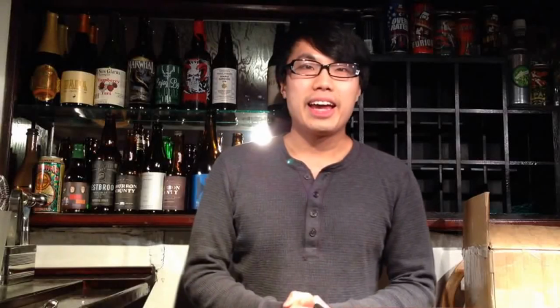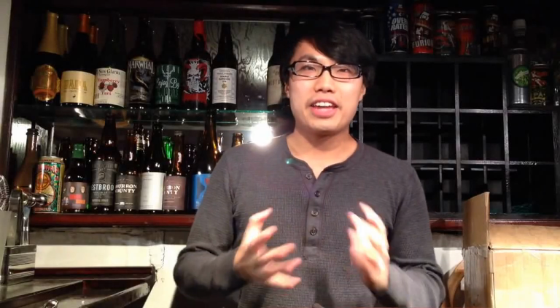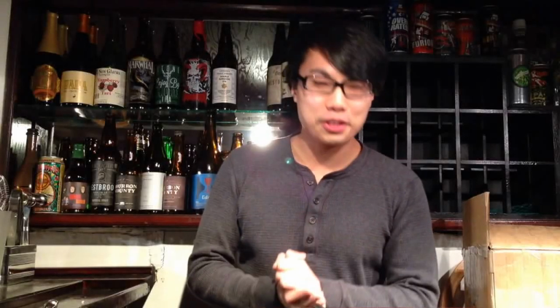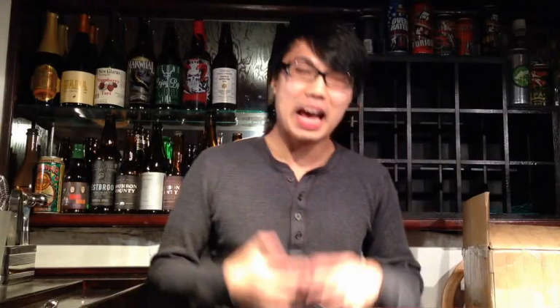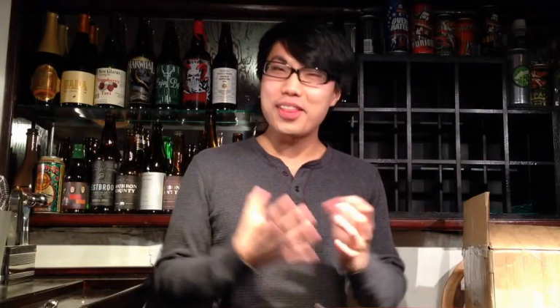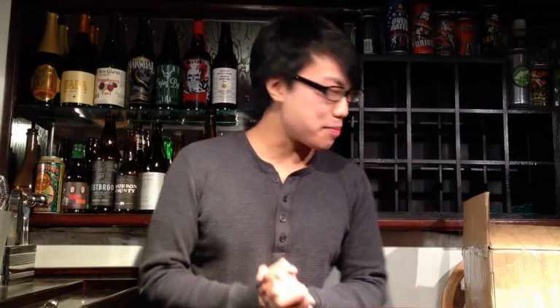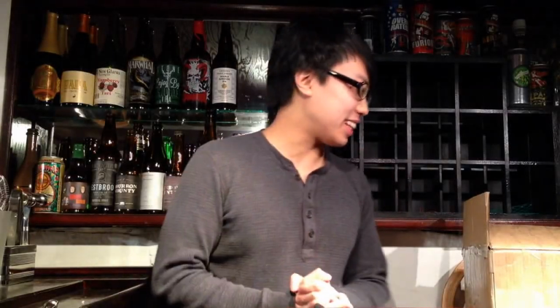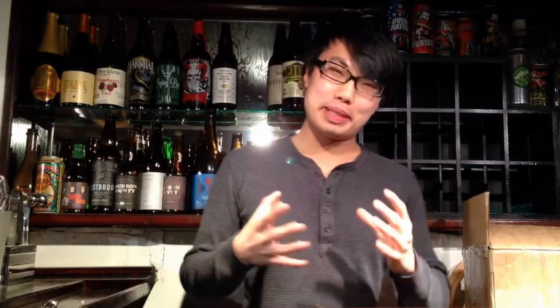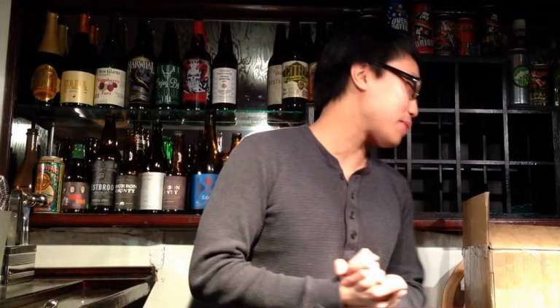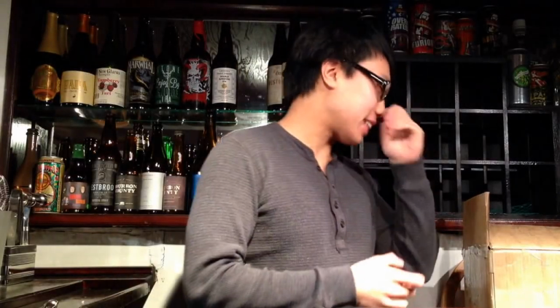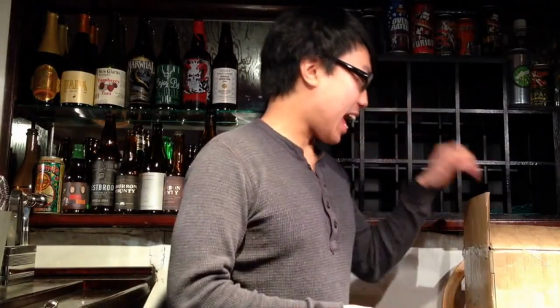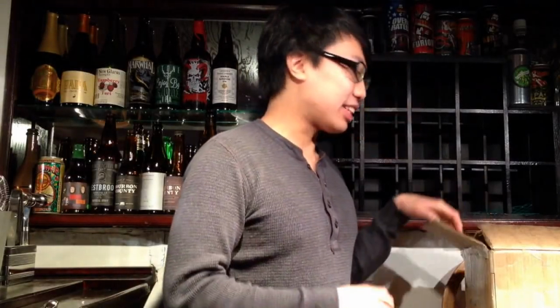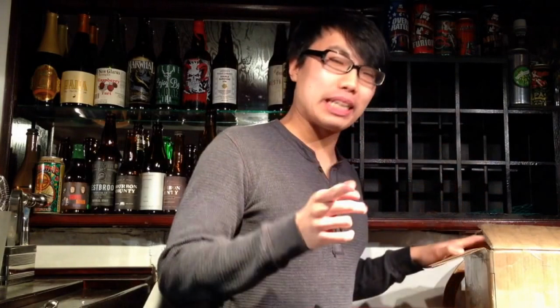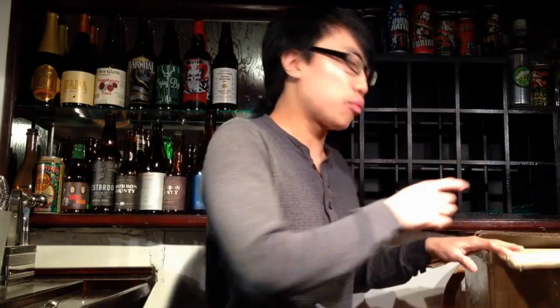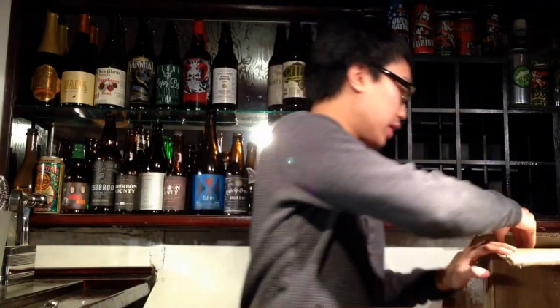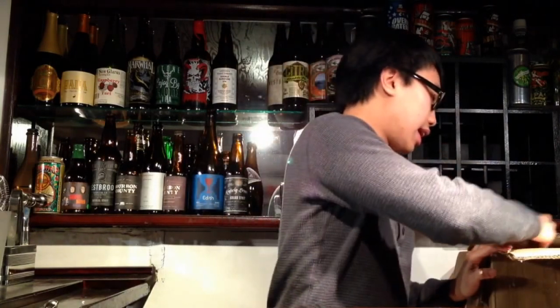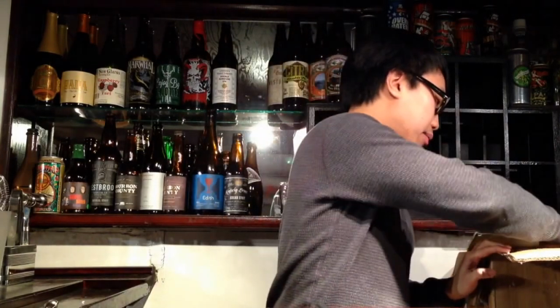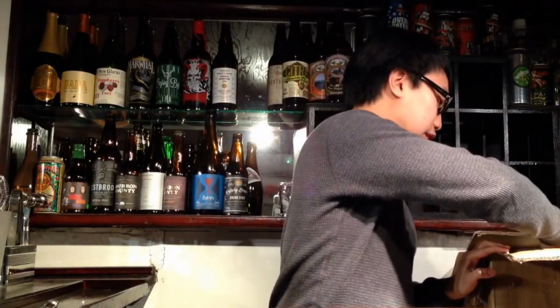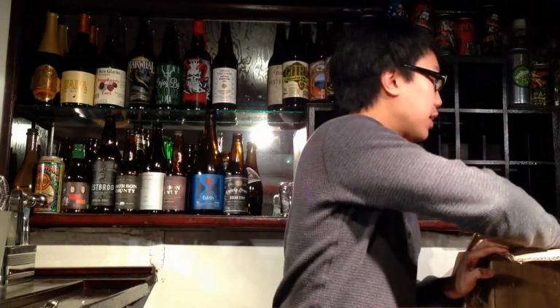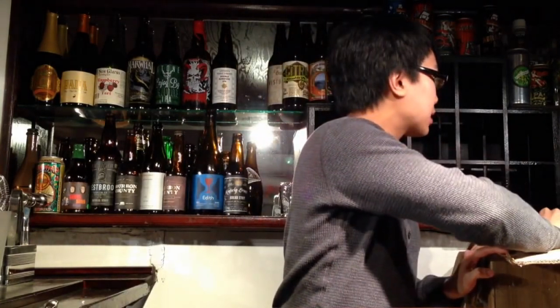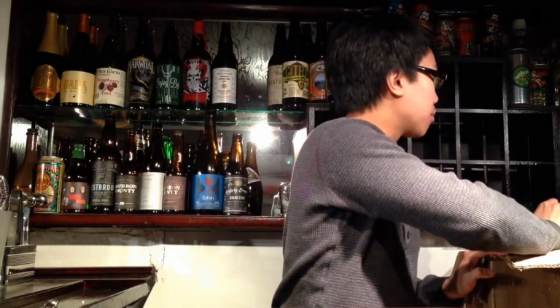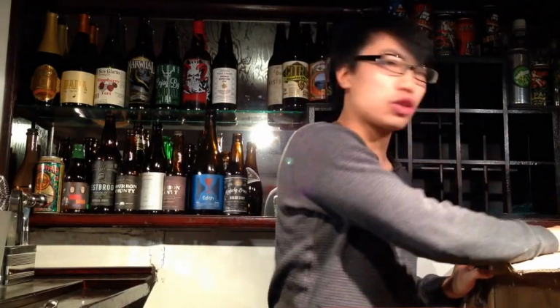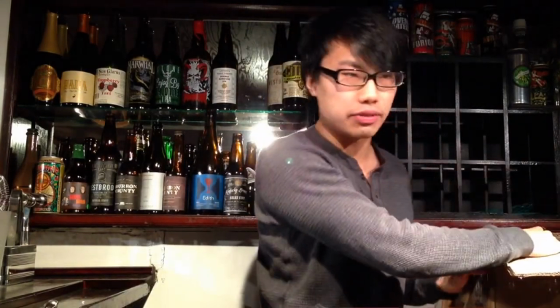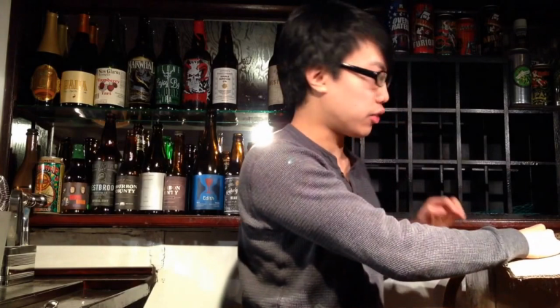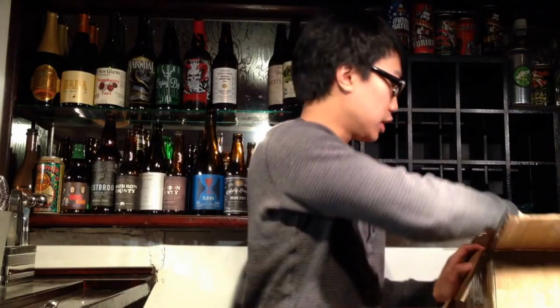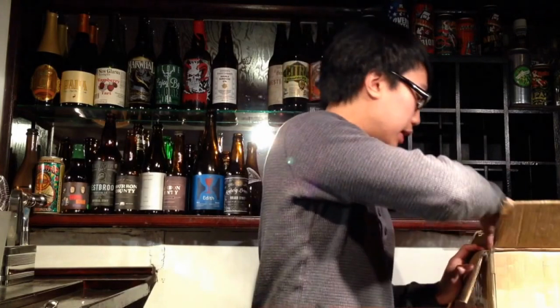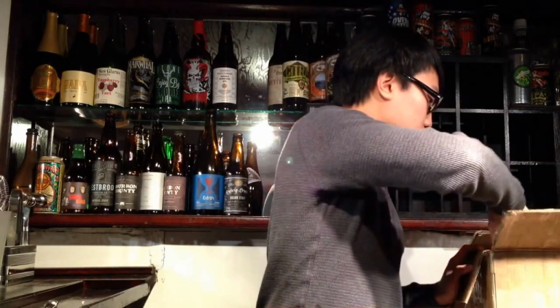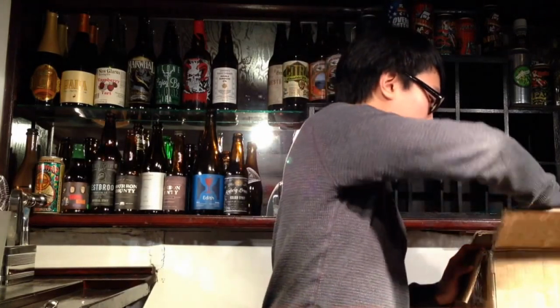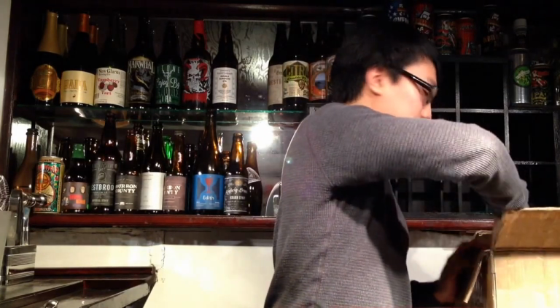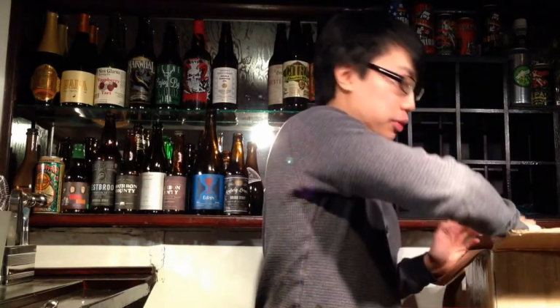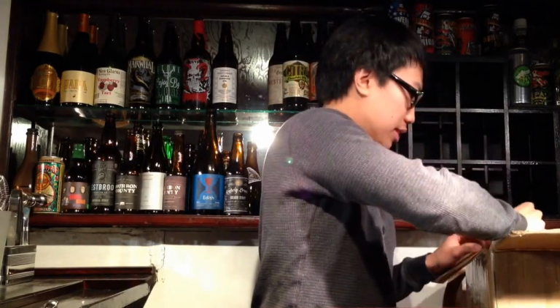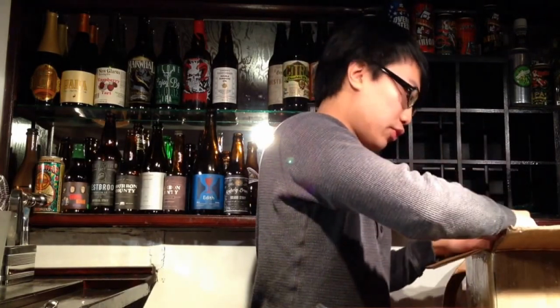Hey there guys, so today we have another beer mail. It's been a busy week of beer mails. This is from Clint from Florida. He actually heard that I had some Central Water 17 and offered to trade. So I was happy to trade with him, especially since he's a viewer.